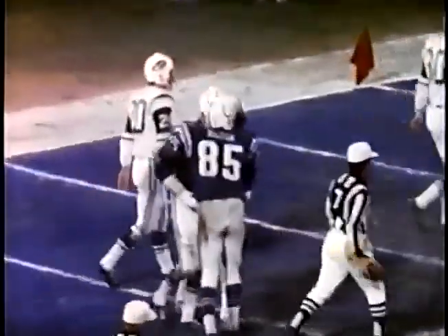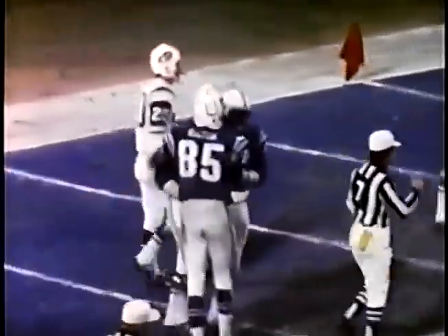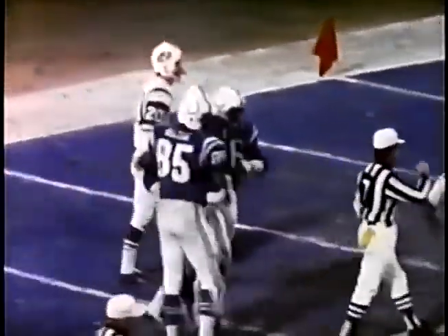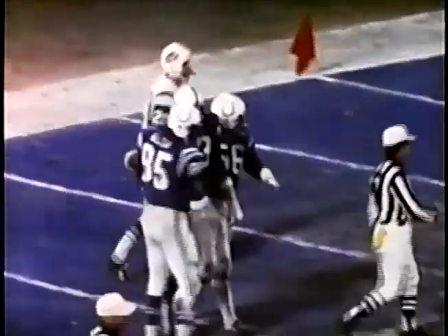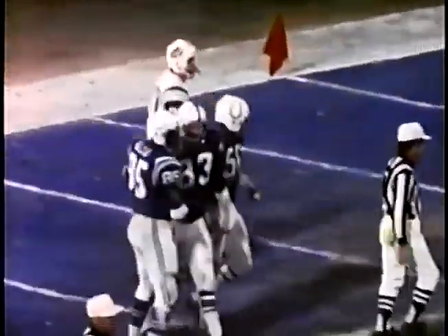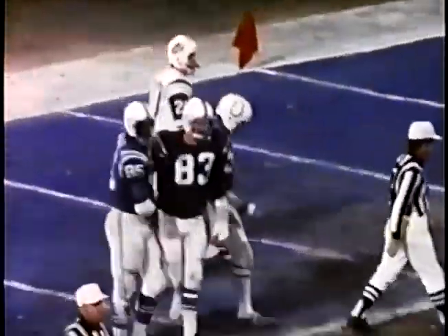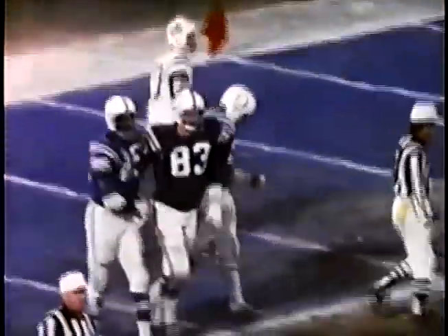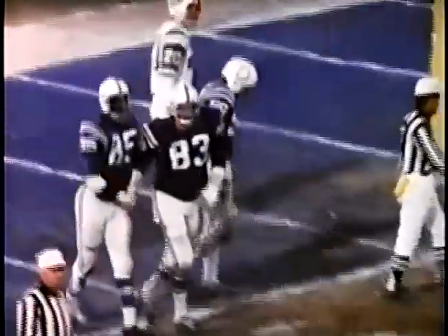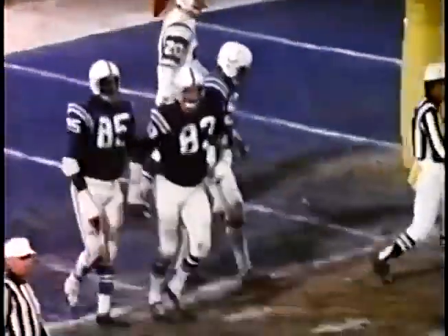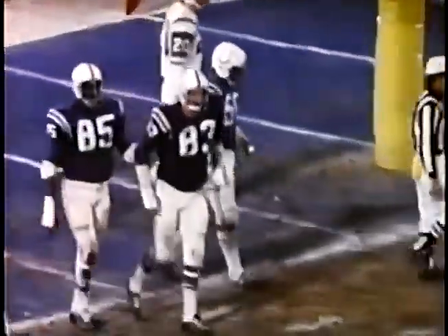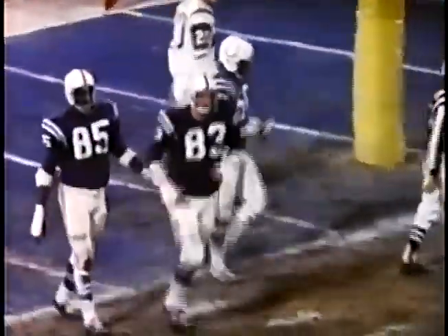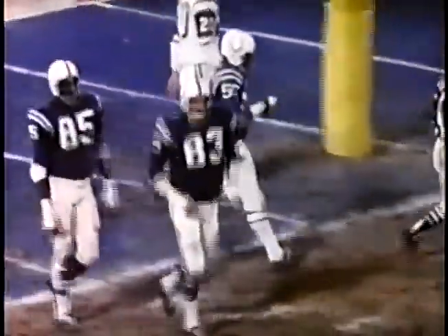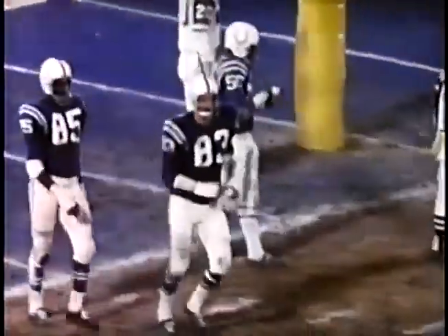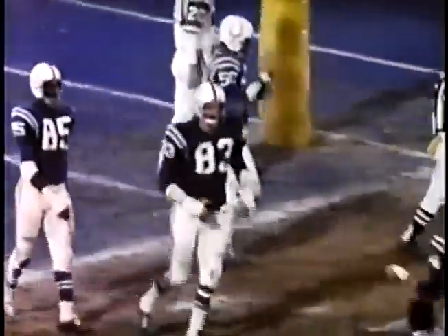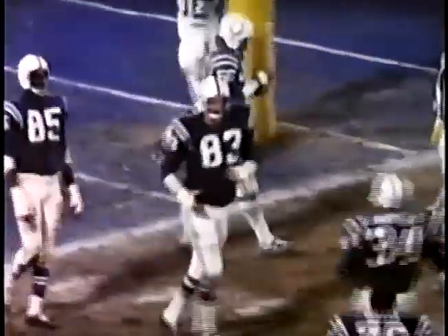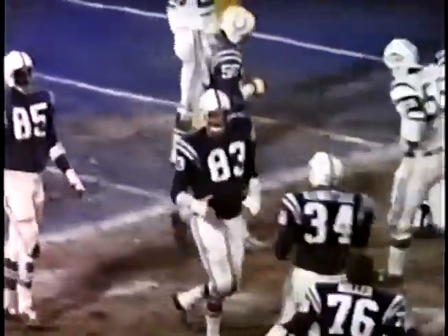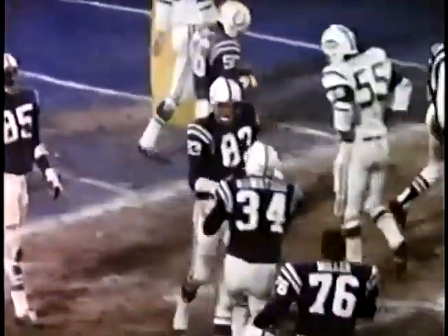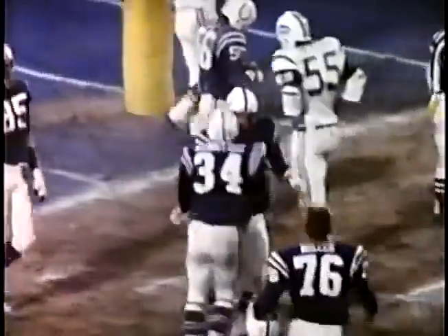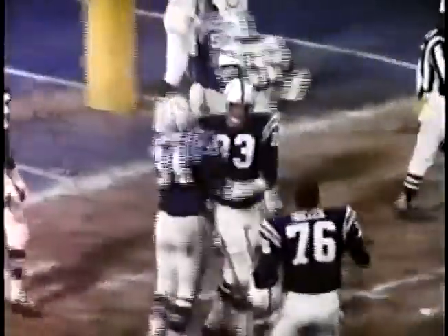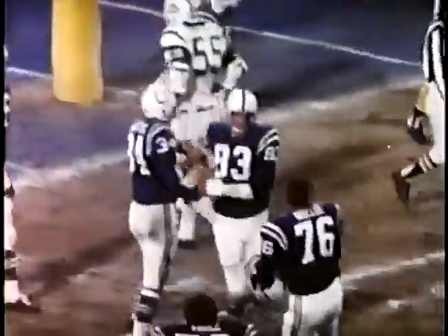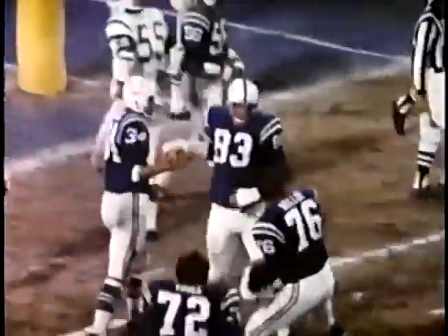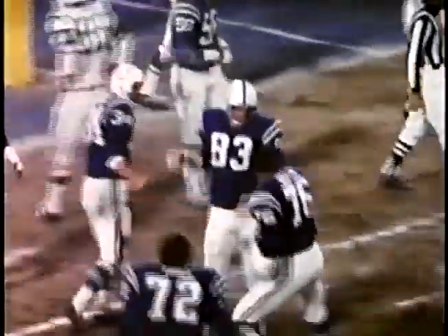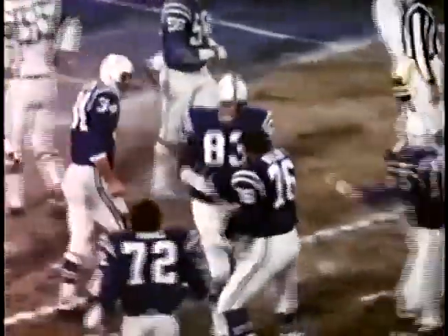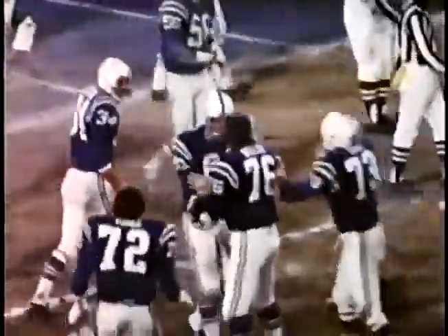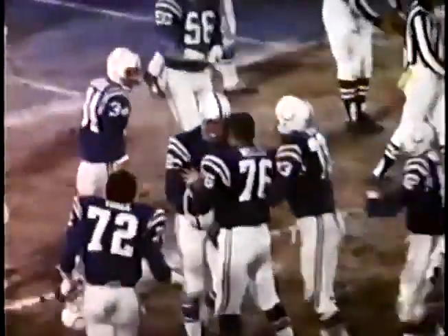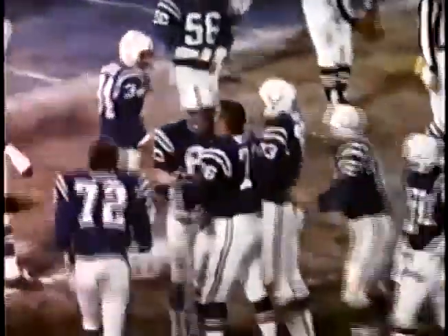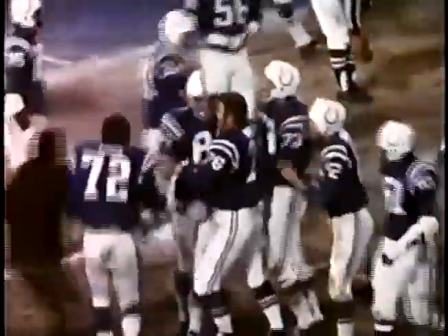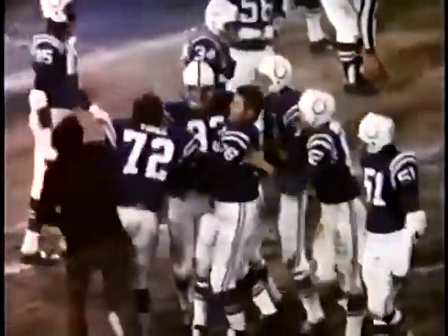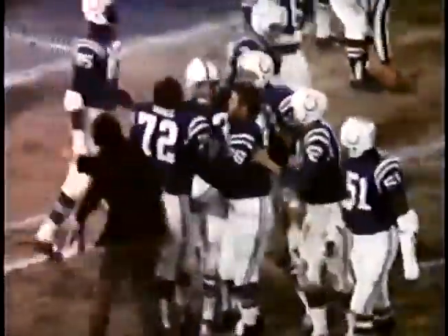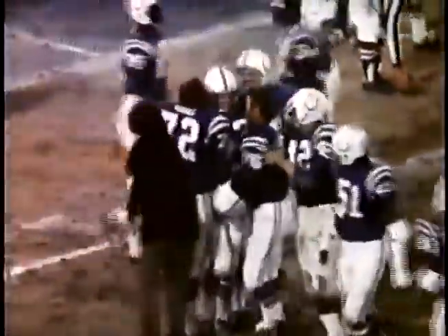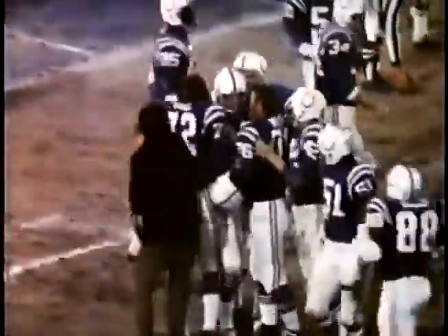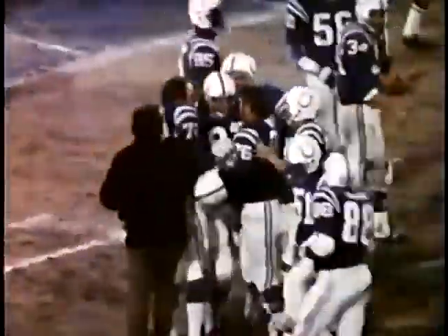The Baltimore Colts are more than a team. They are a tradition, as the Jets keep learning. This time, 35 to 20, Baltimore.